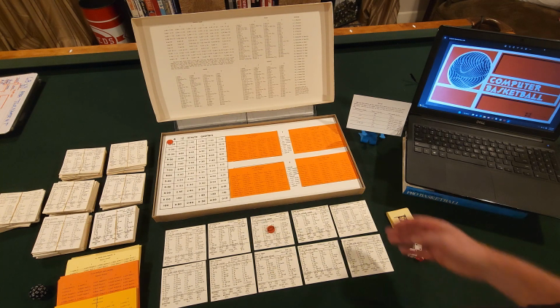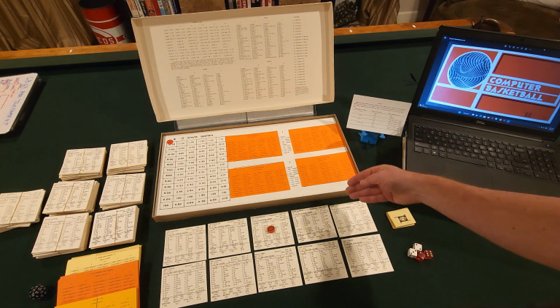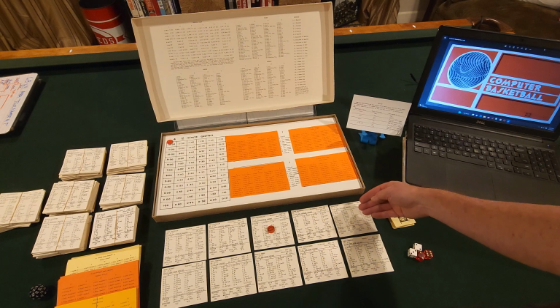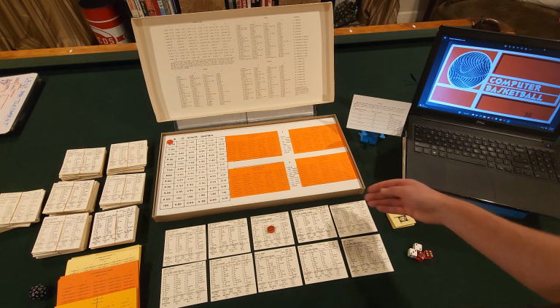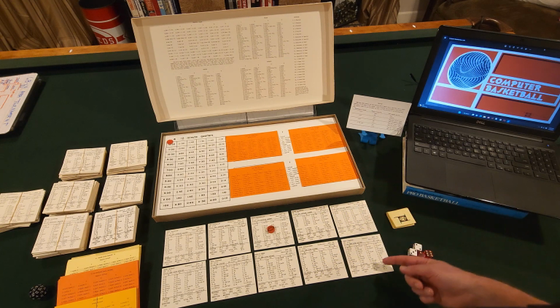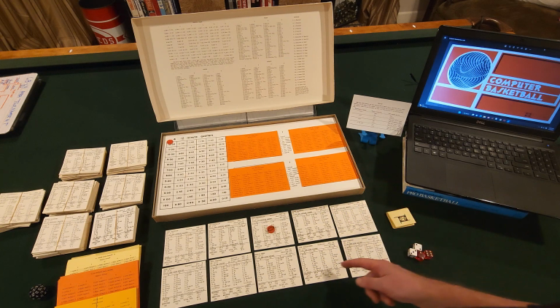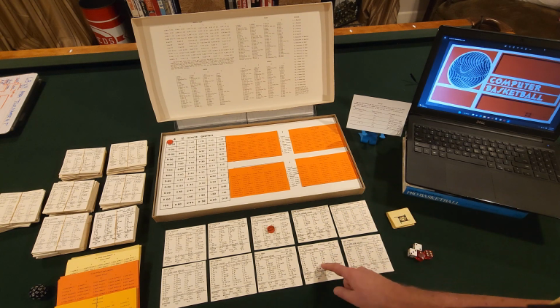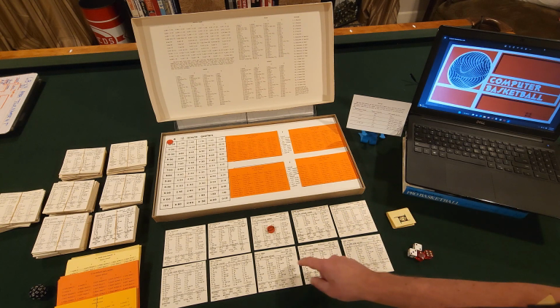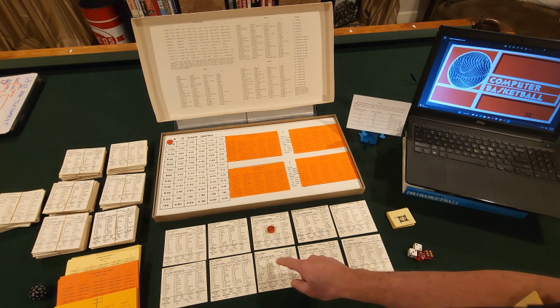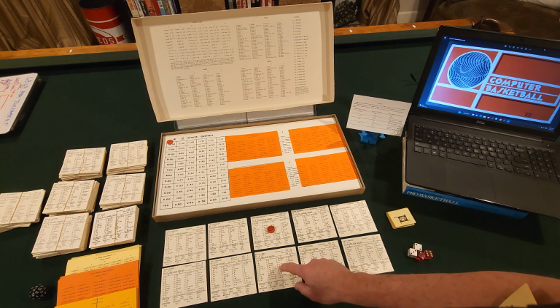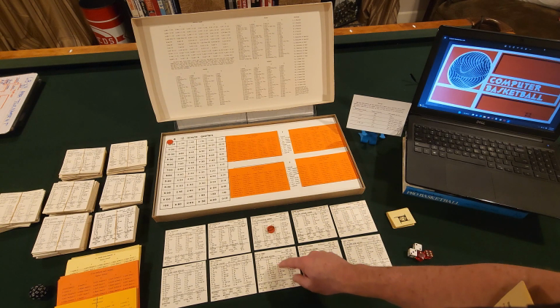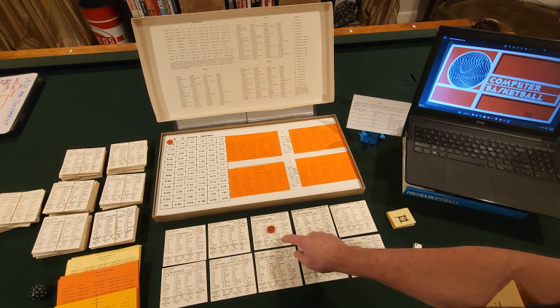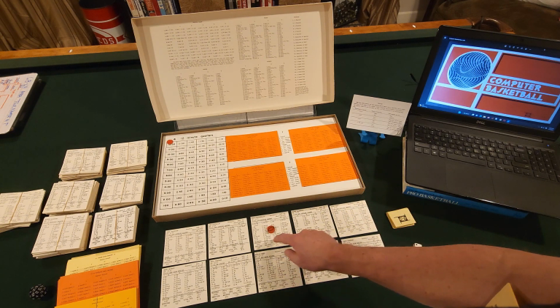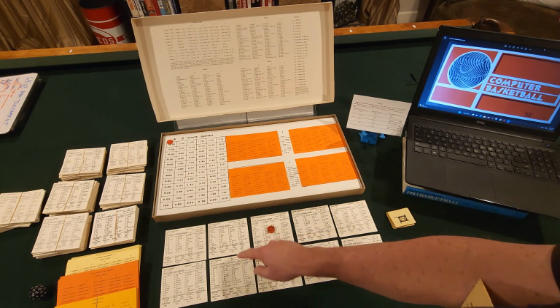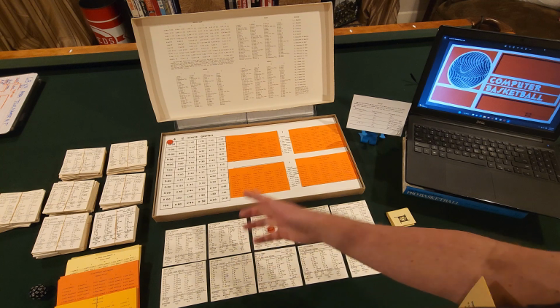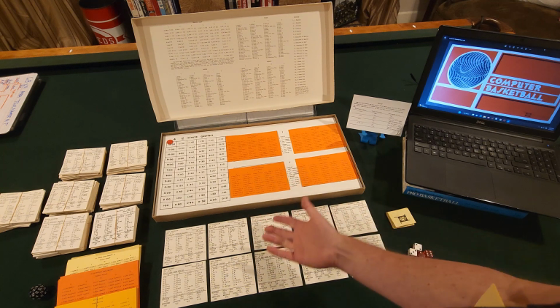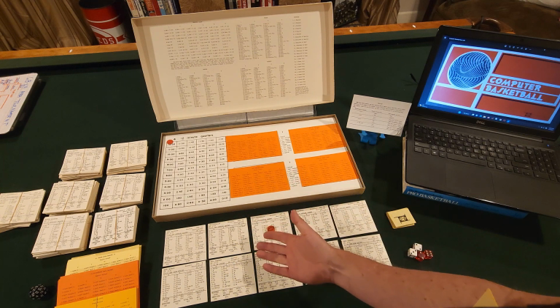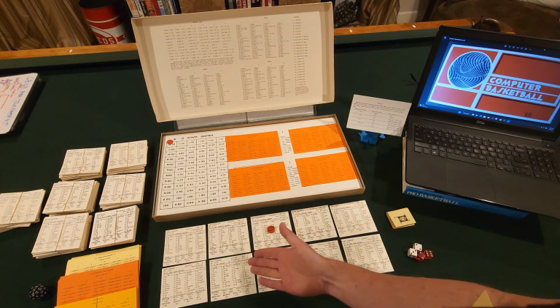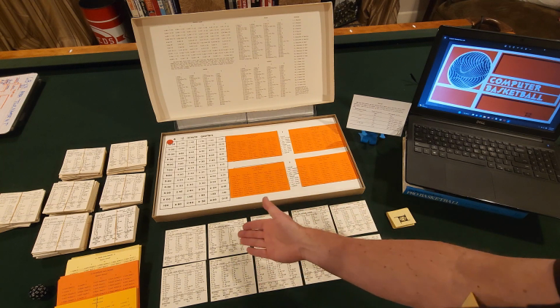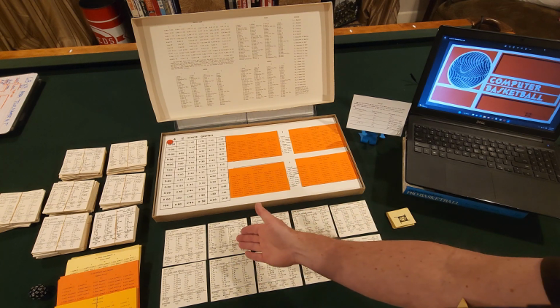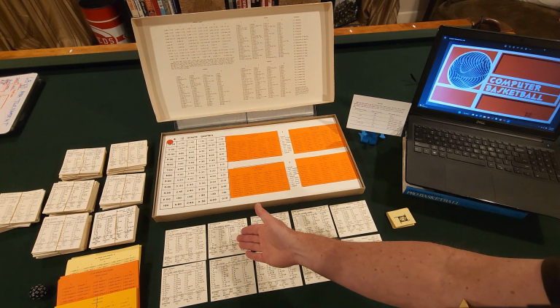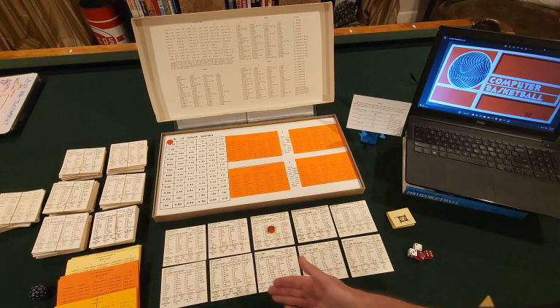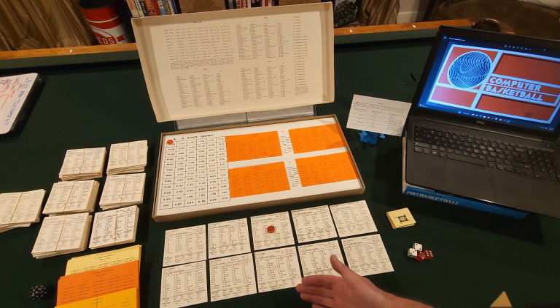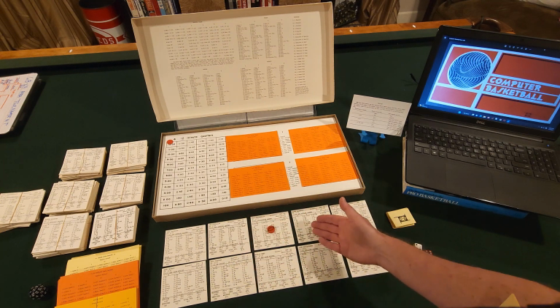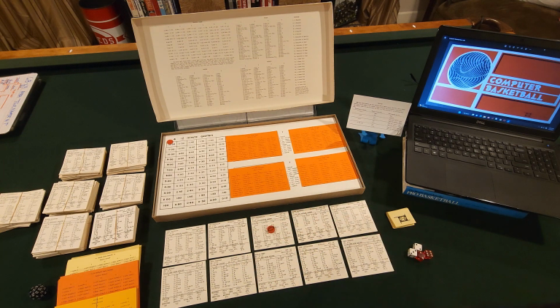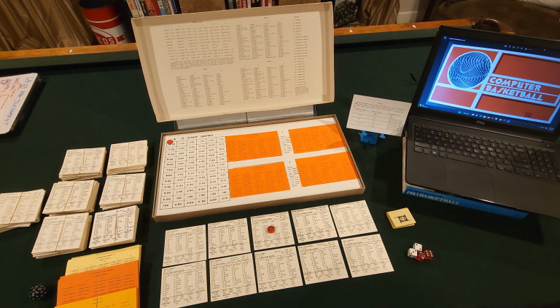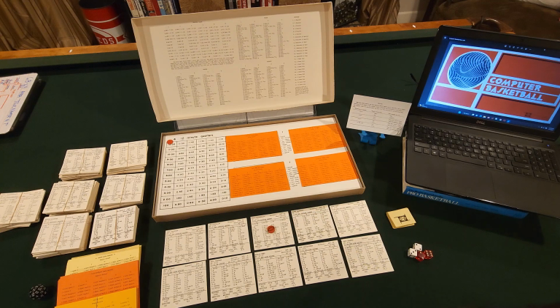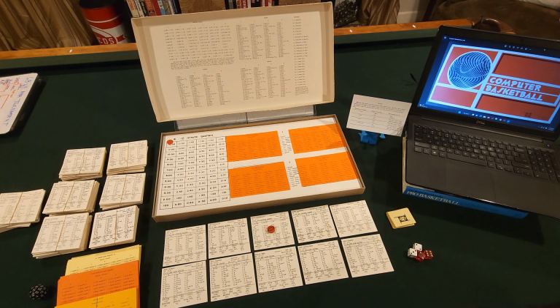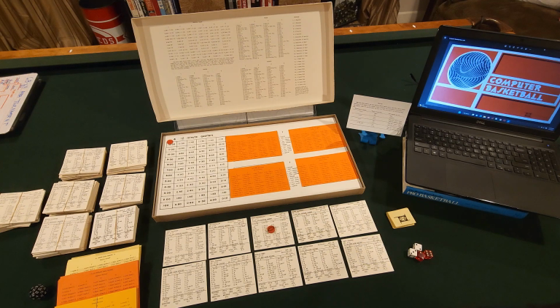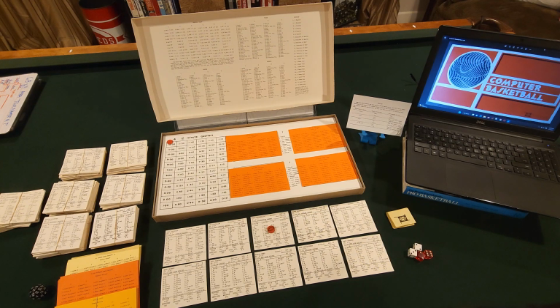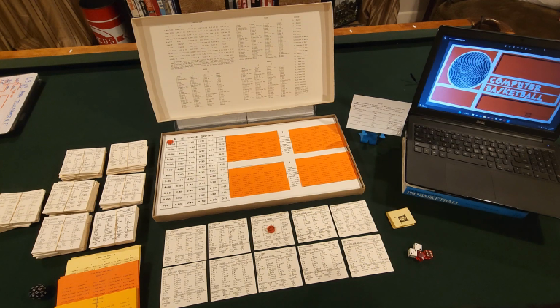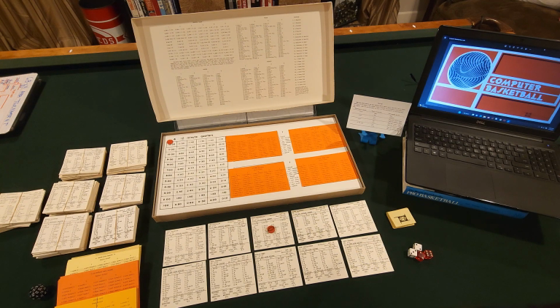I can count the Hall of Famers: West, Frazier, DeBuscher, Reed, Chamberlain. The only people that aren't Hall of Famers here are Jim McMillan and Happy Hairston. Those guys are fine players in their own right.